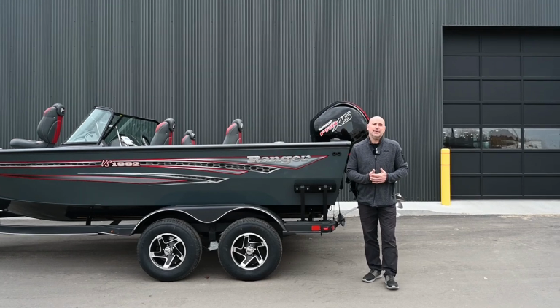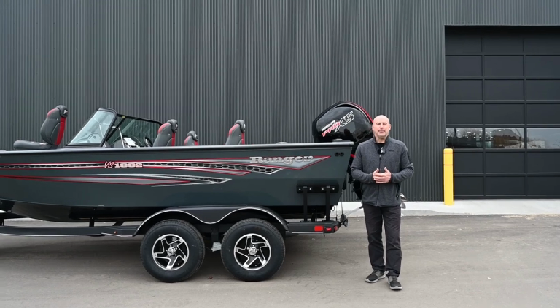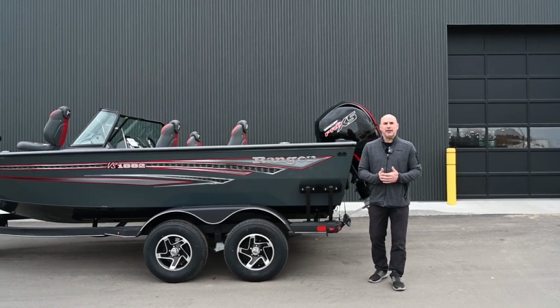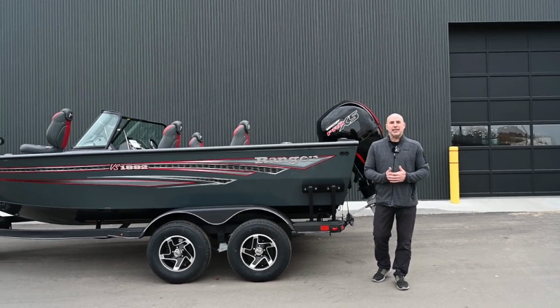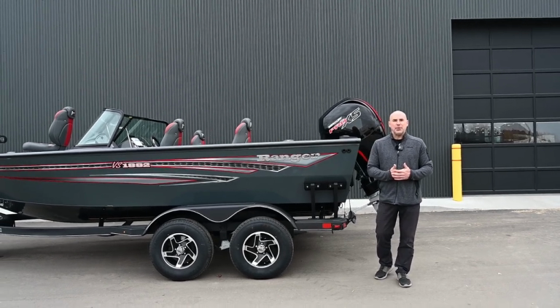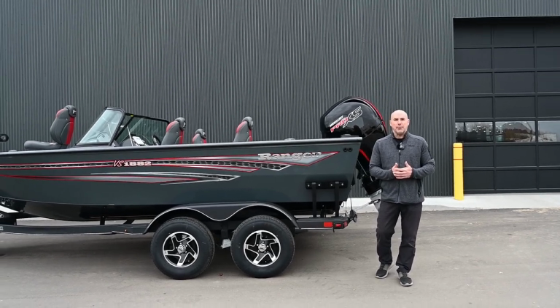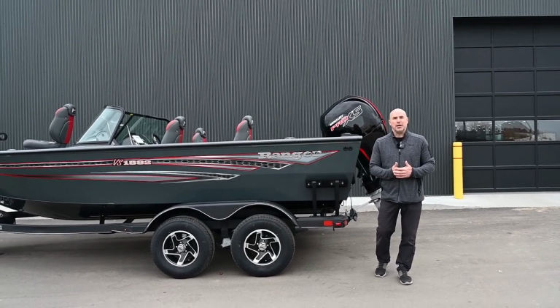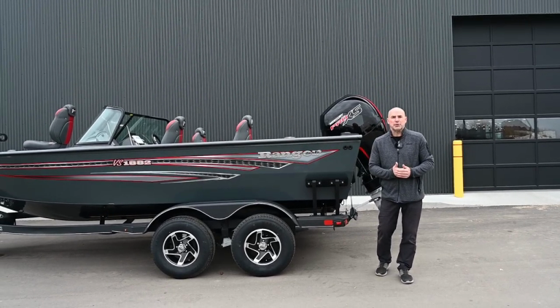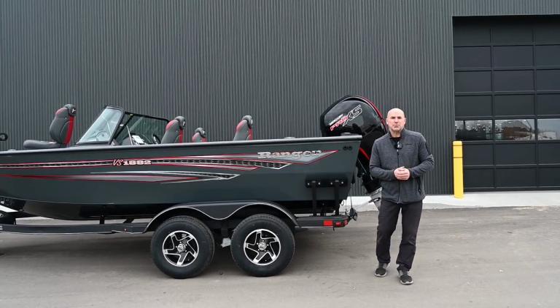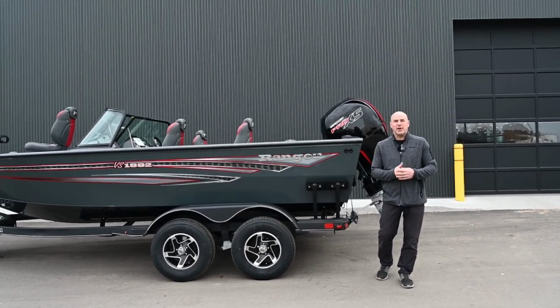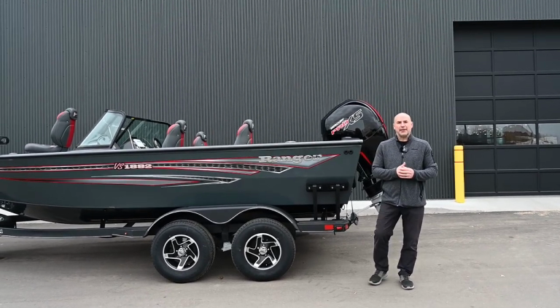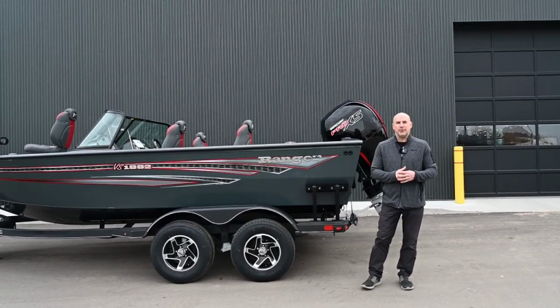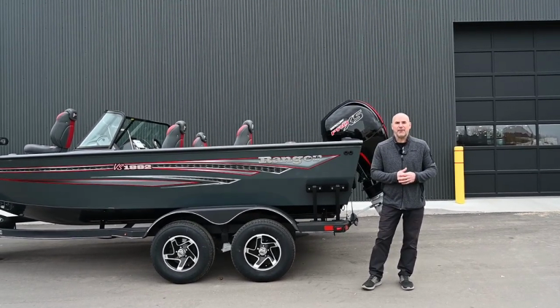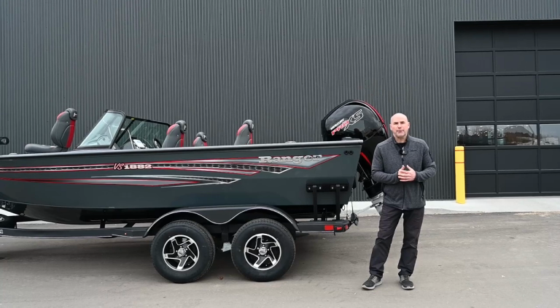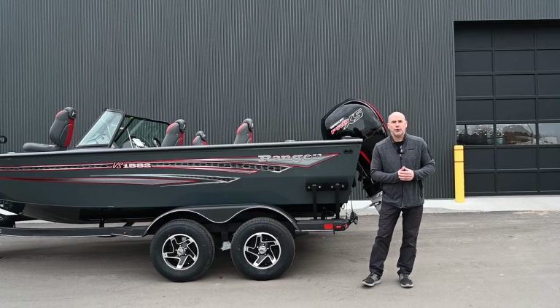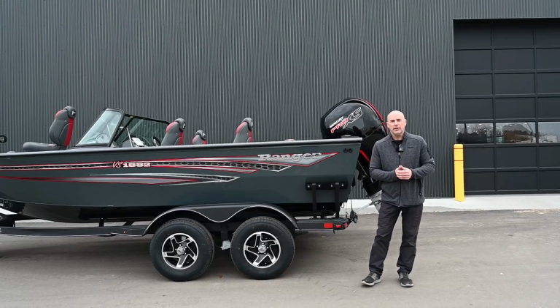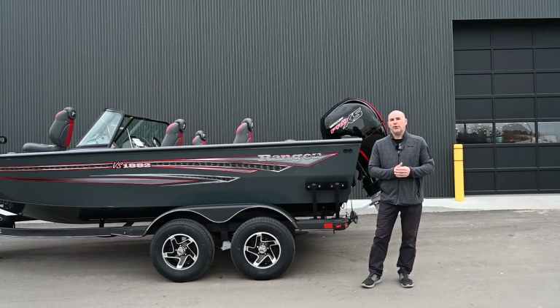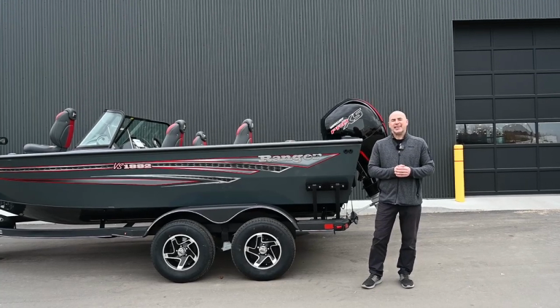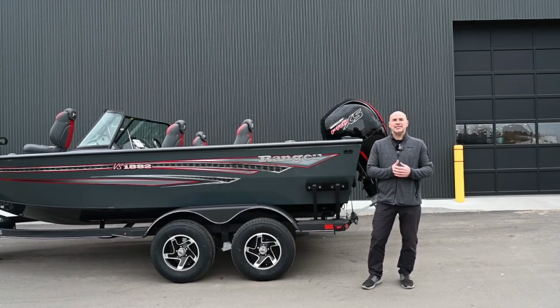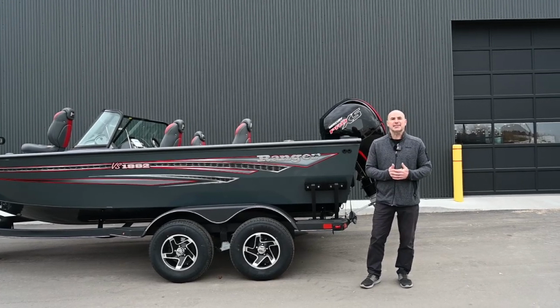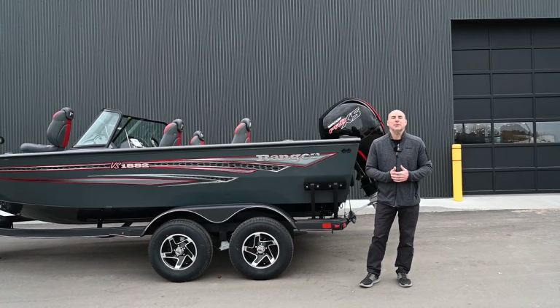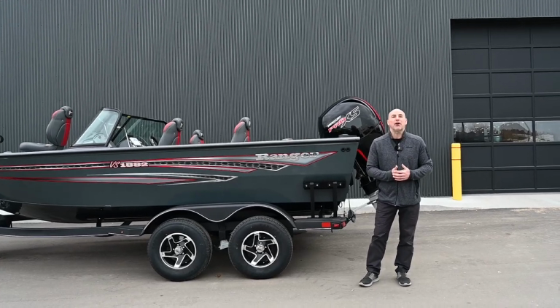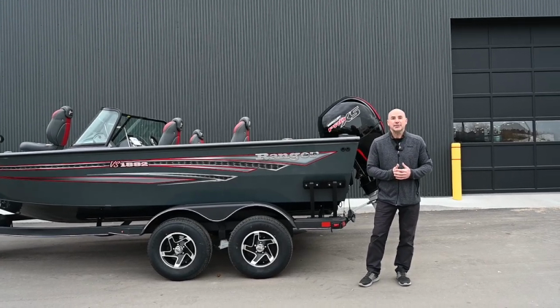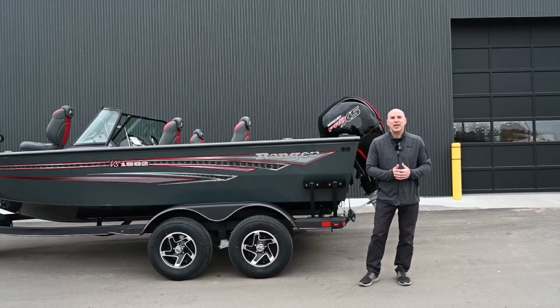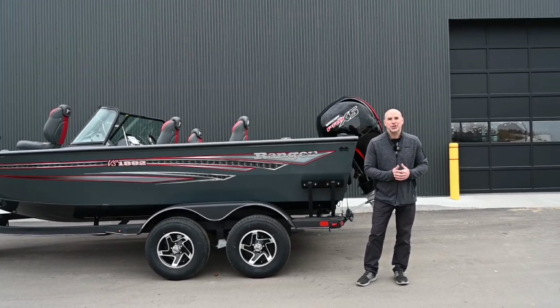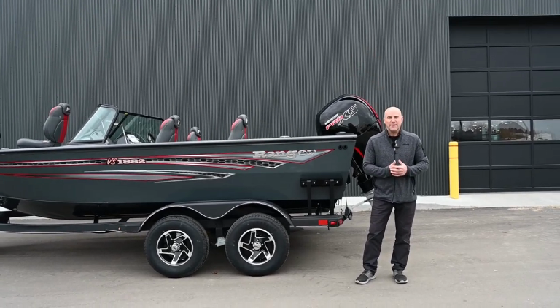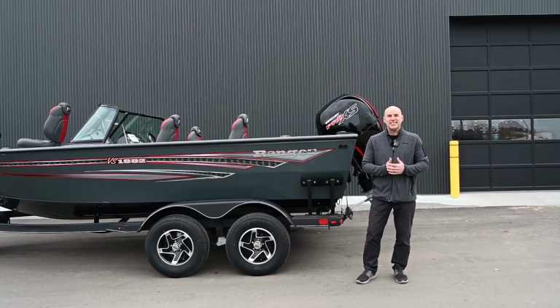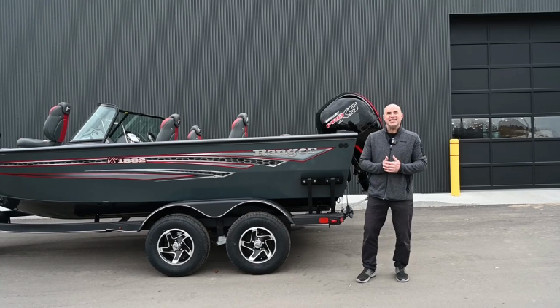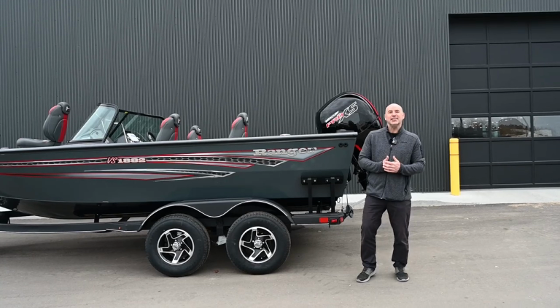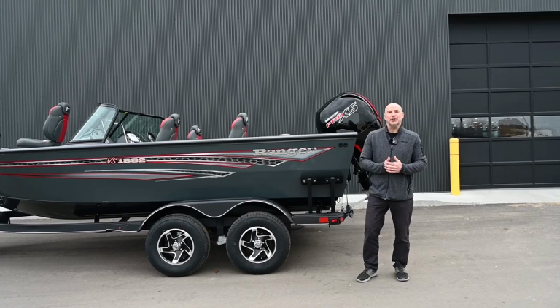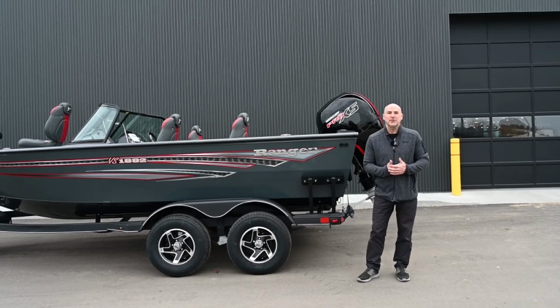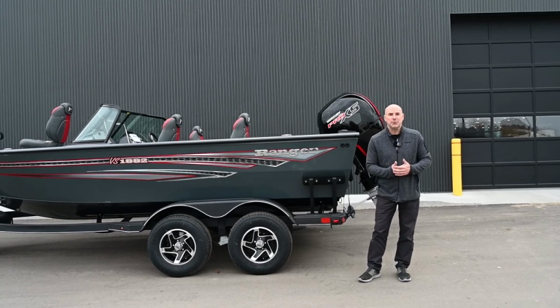Hello again, Mike here at WPM, Westlock Power Sports Marine in Westlock, Alberta right off Highway 44. I wanted to take a couple of seconds to tell you about our awesome Ranger VS1882 aluminum fishing boat.